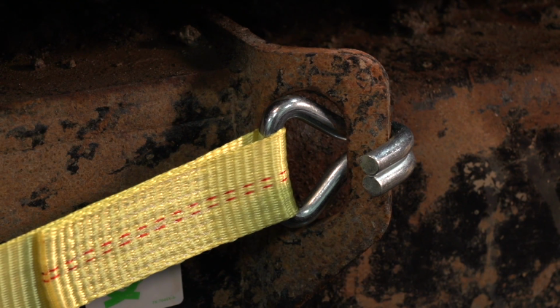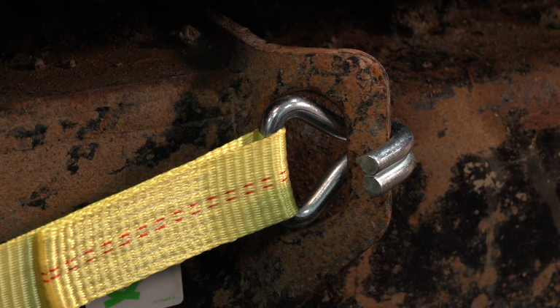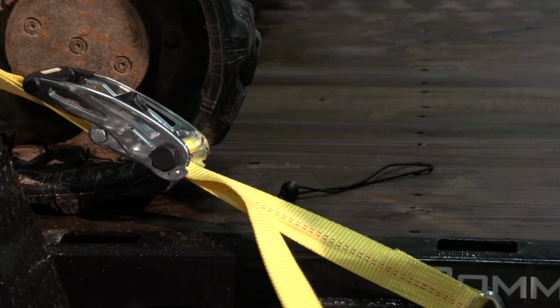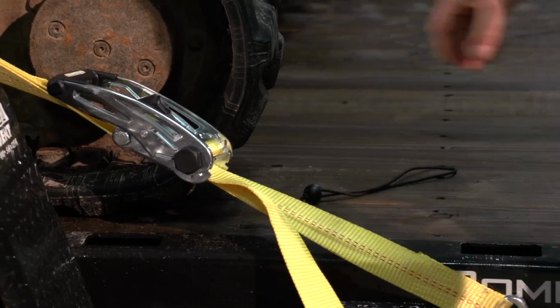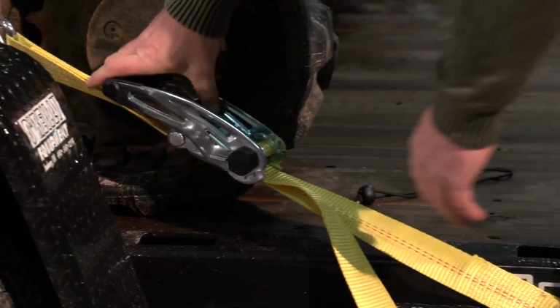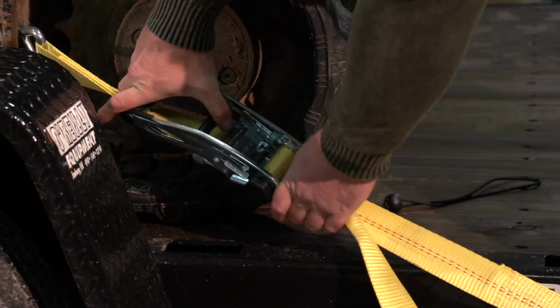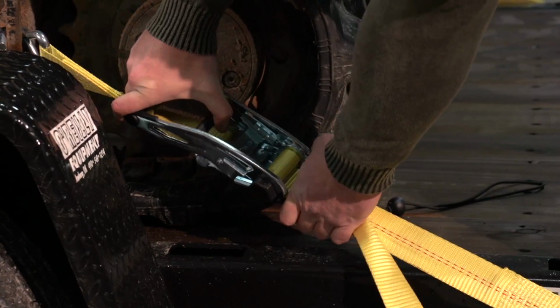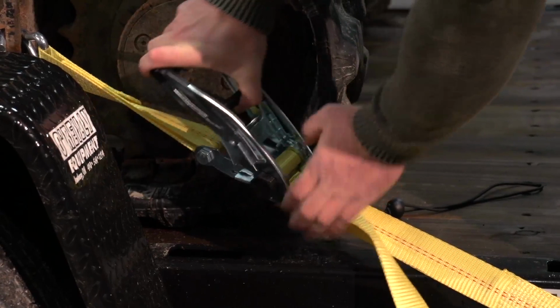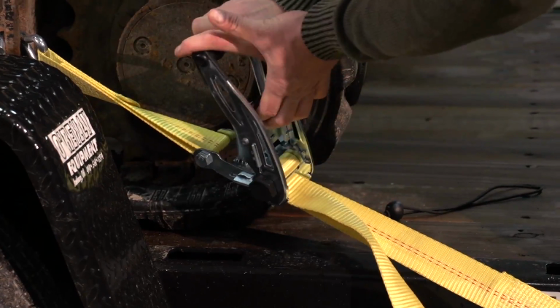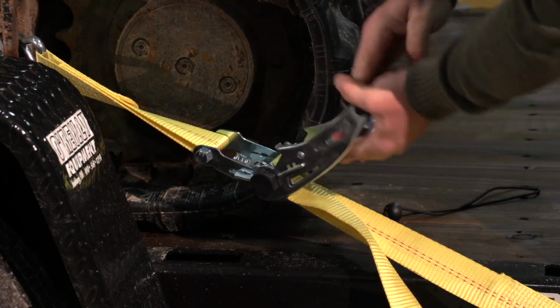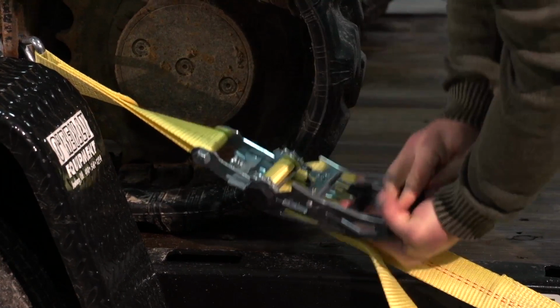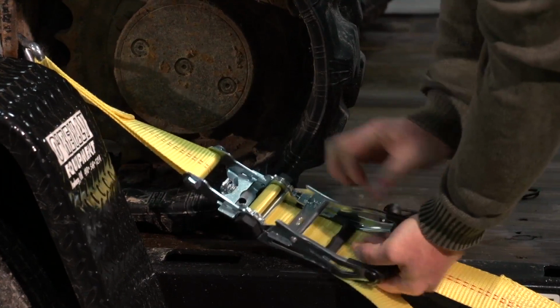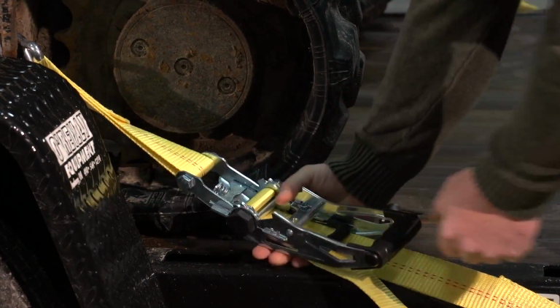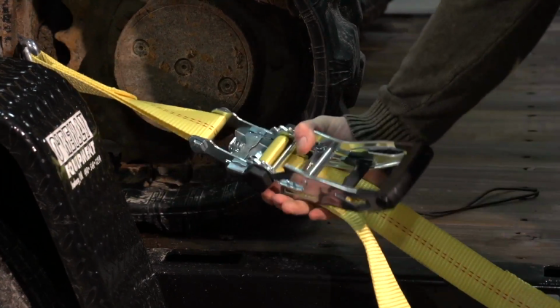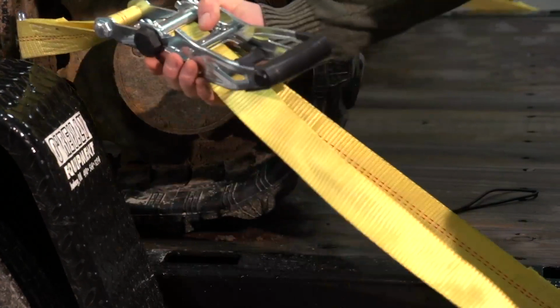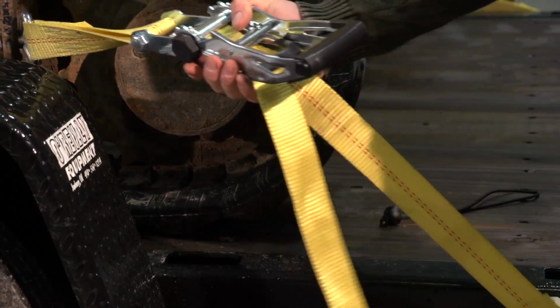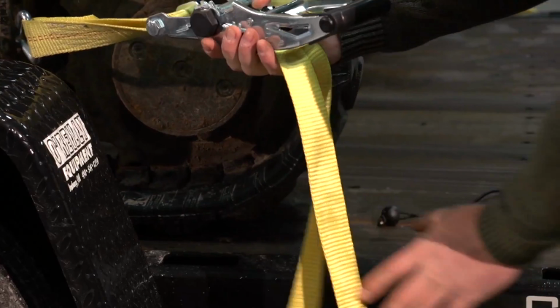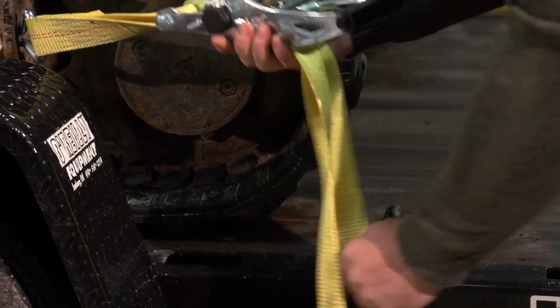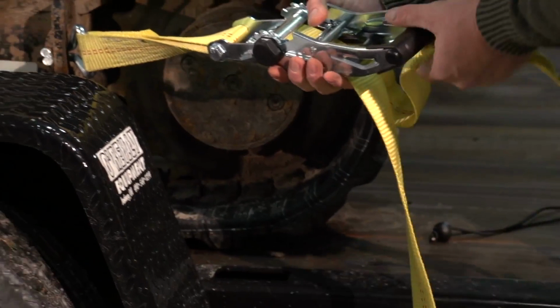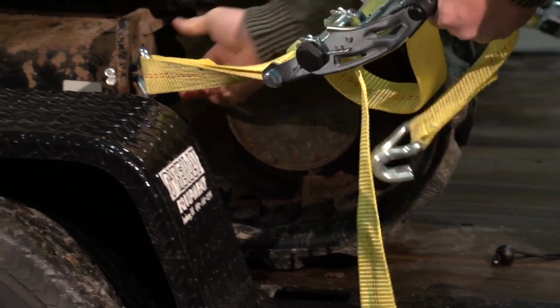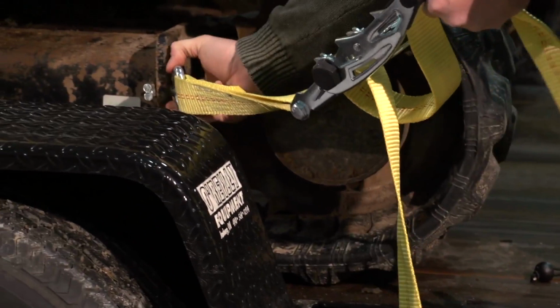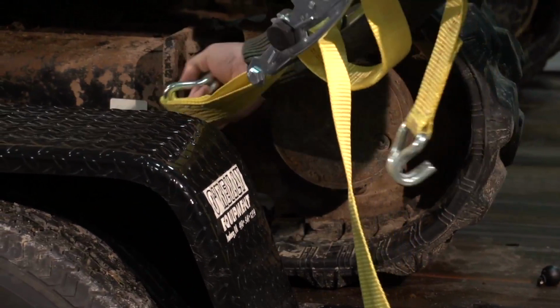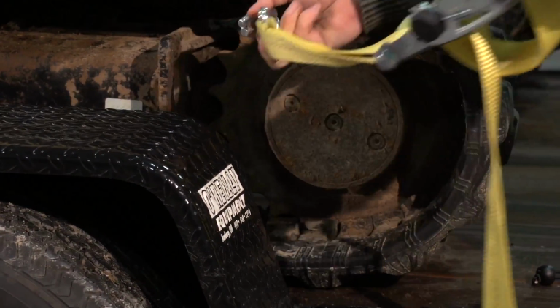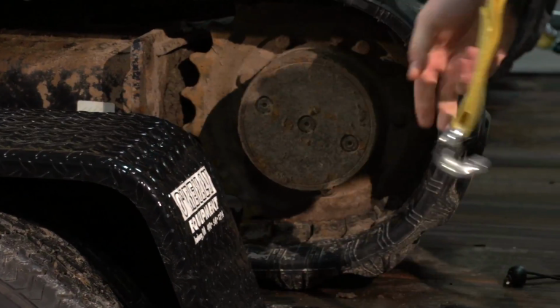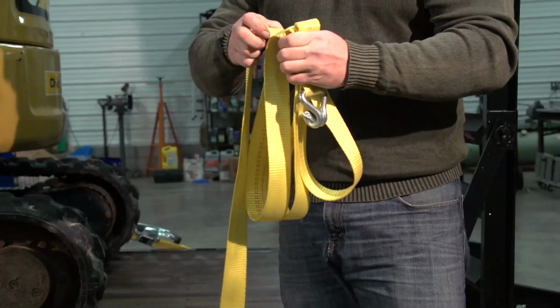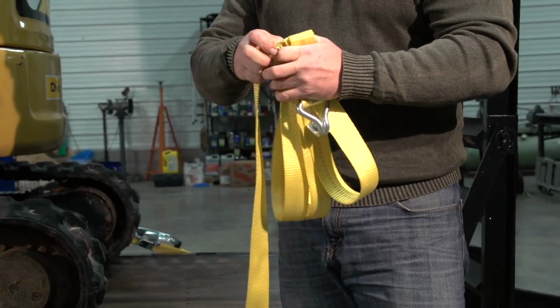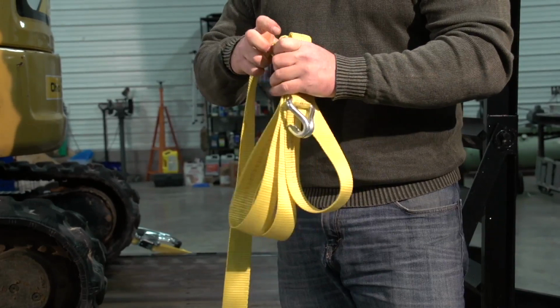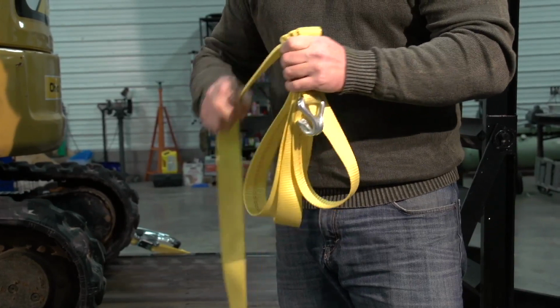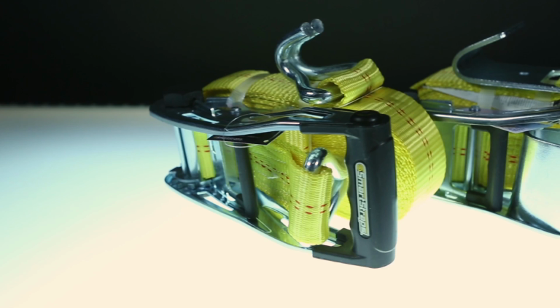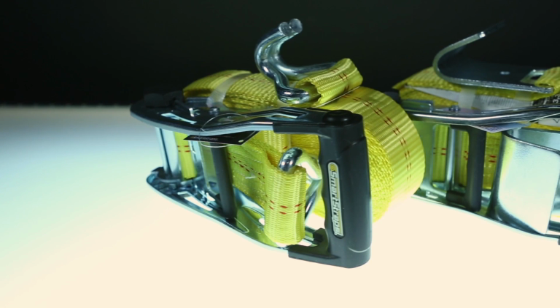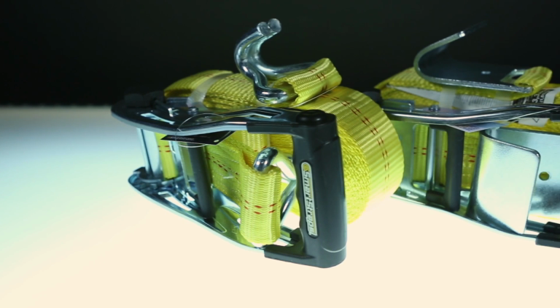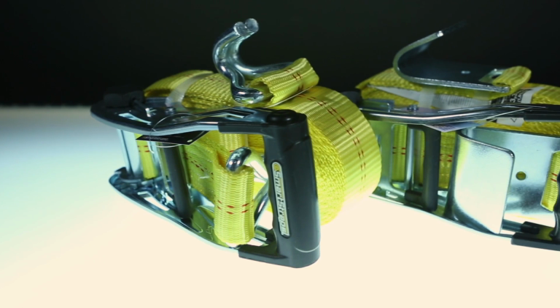To release the ratchet, squeeze the release trigger and fully open the ratchet handle until it's about 180 degrees. Once tension is released, pull on the webbing until it's loose enough to remove the hooks. Wrap your straps up and store in a clean, dry place.